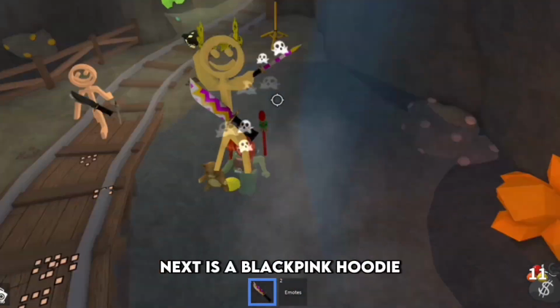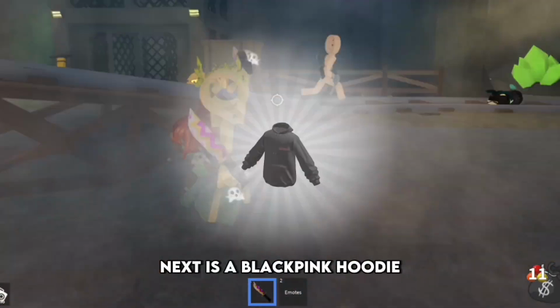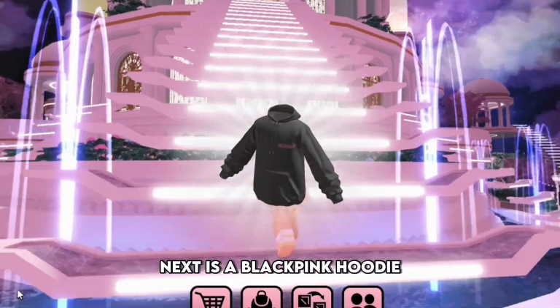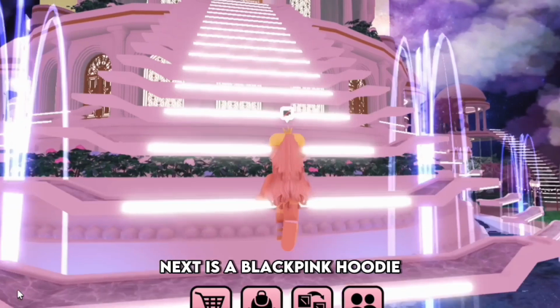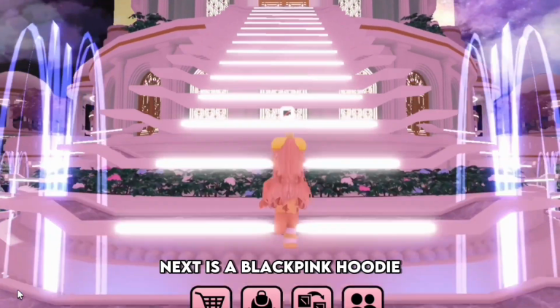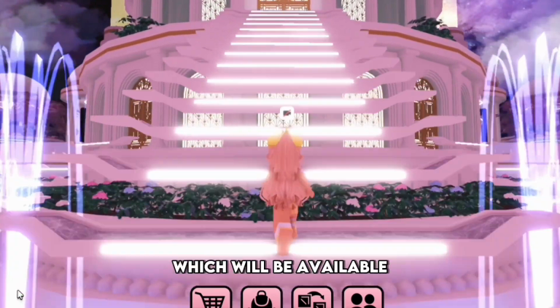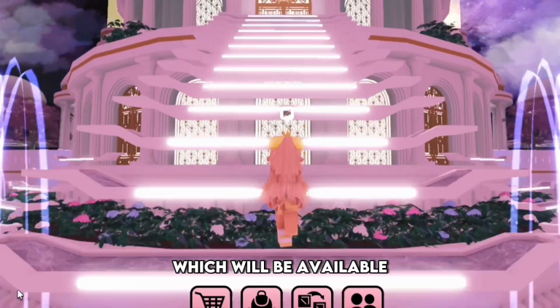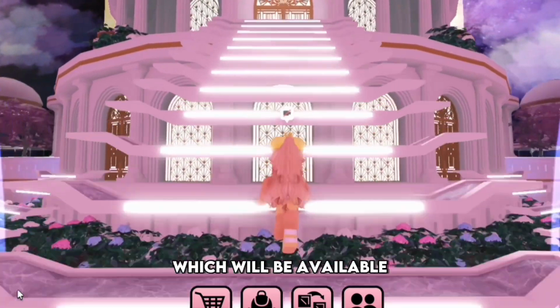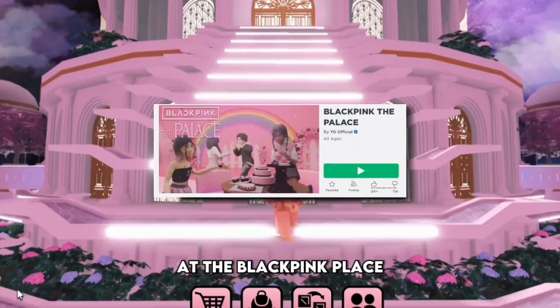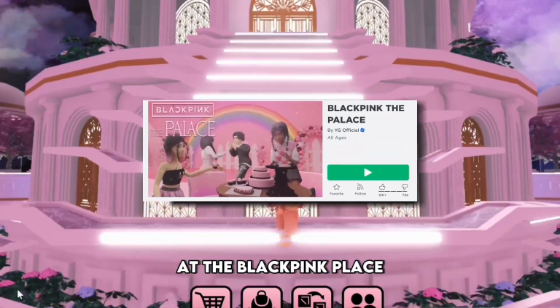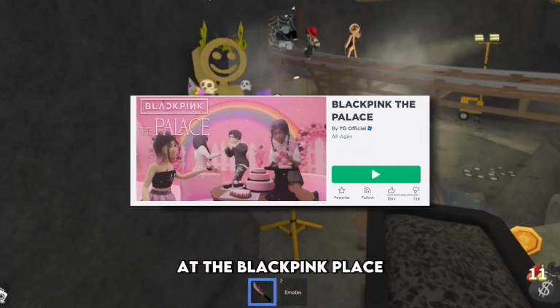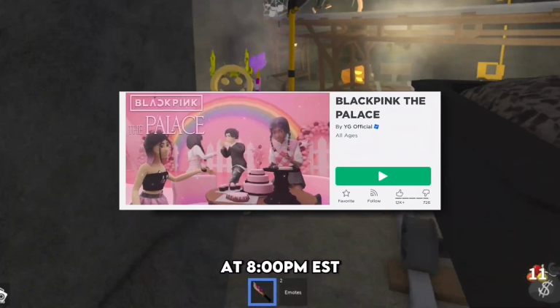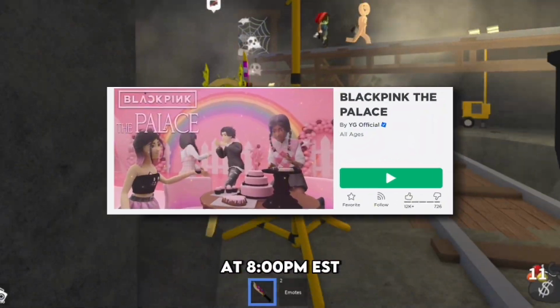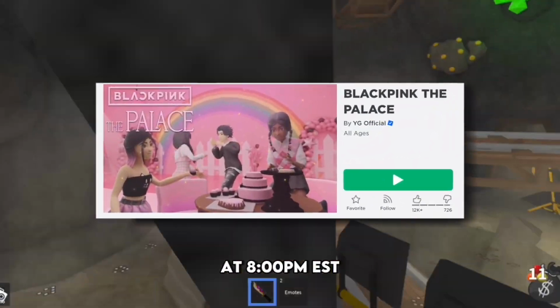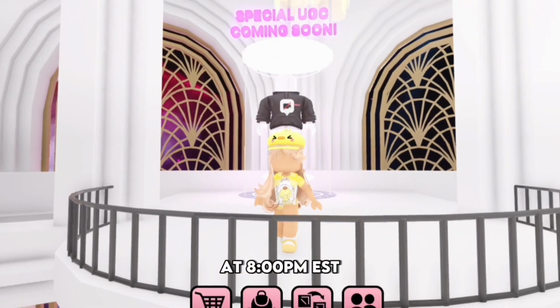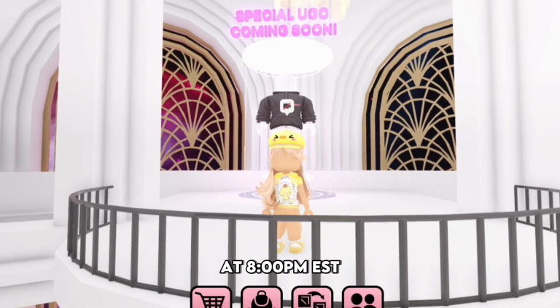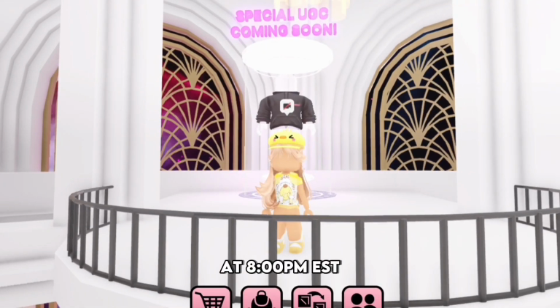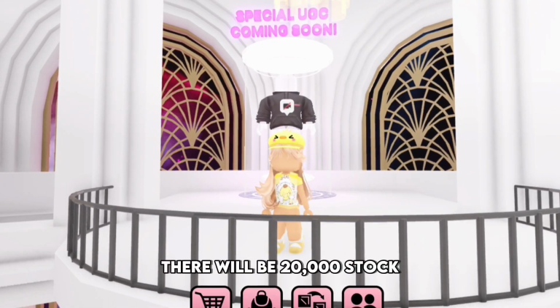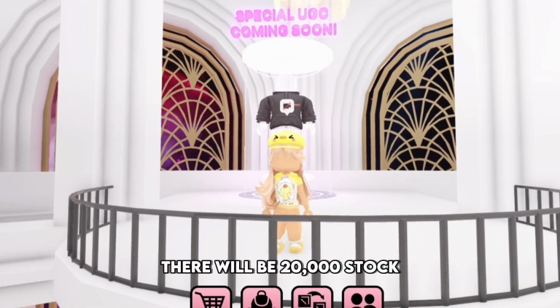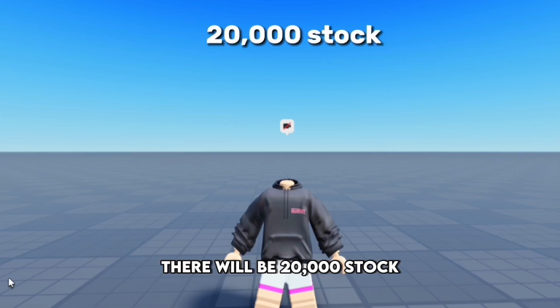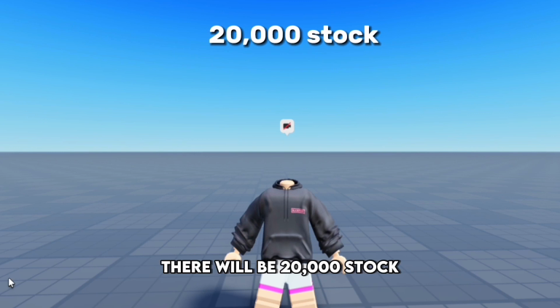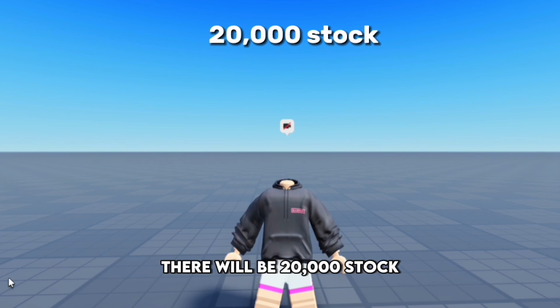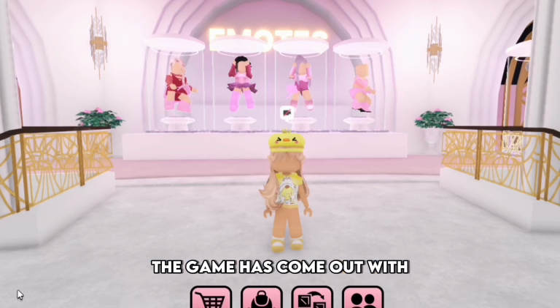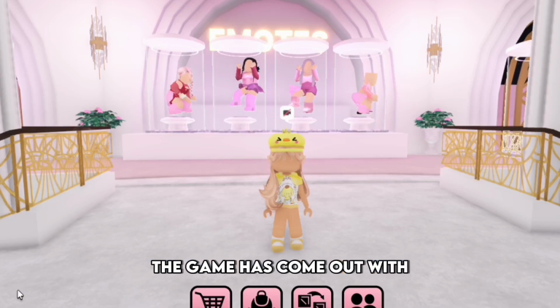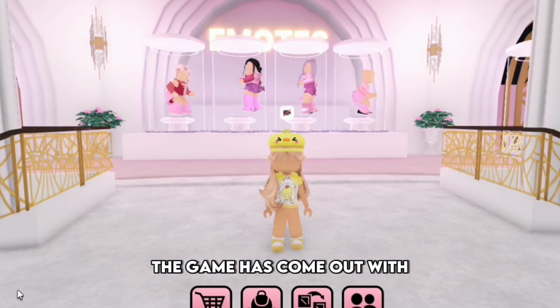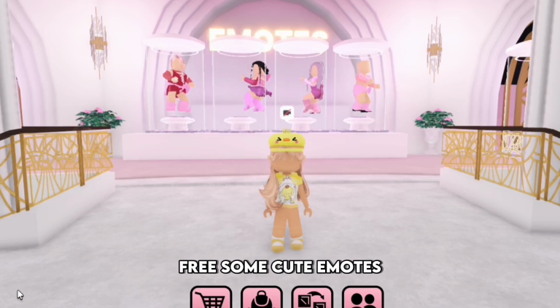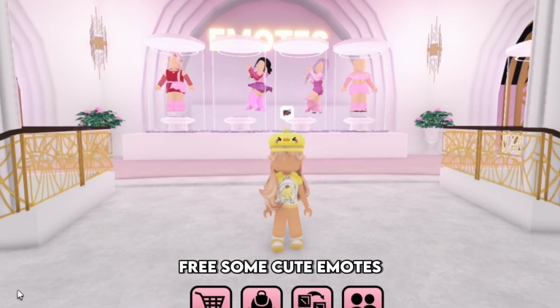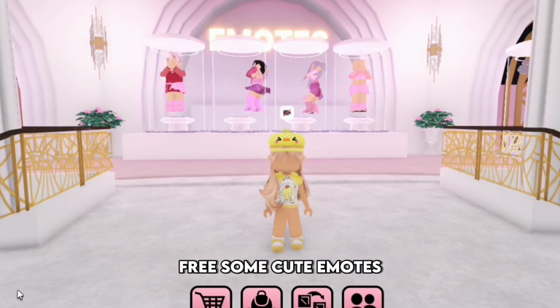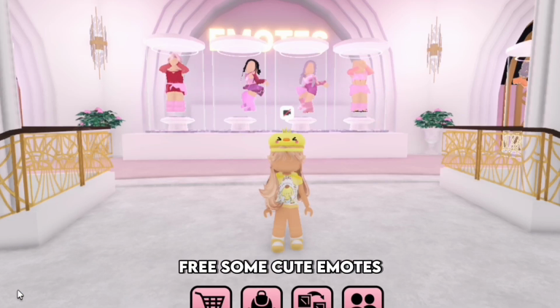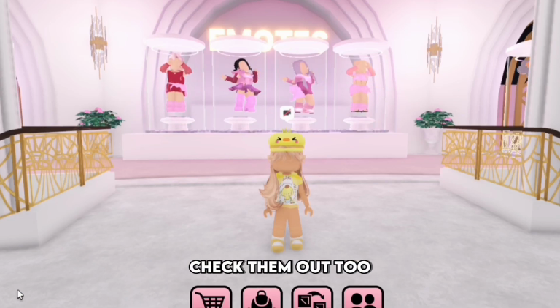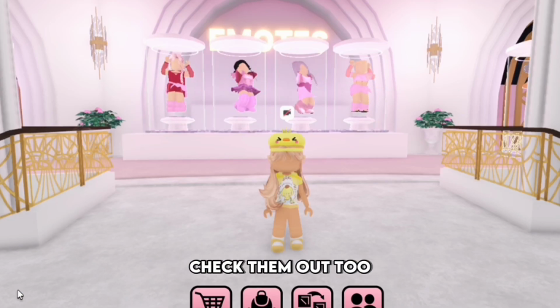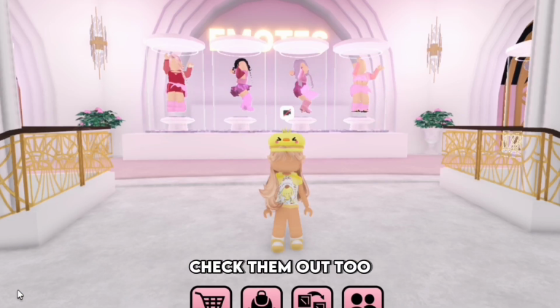Next is a black pink hoodie, which will be available at the Black Pink place at 8pm Eastern Standard Time. There will be 20,000 stock. The game has also come out with some cute free emotes. Check them out too.